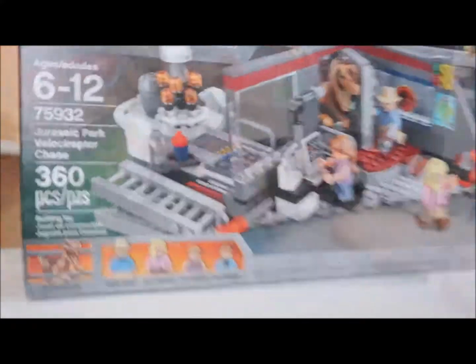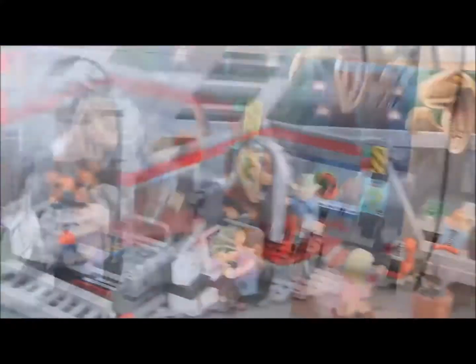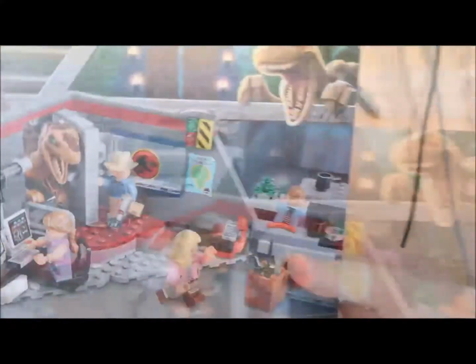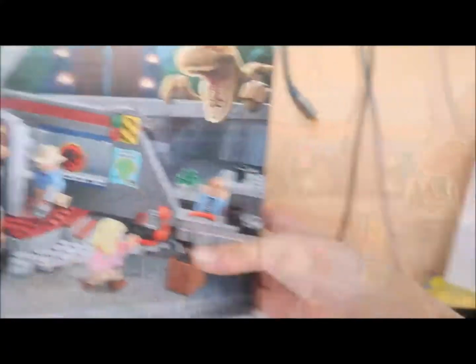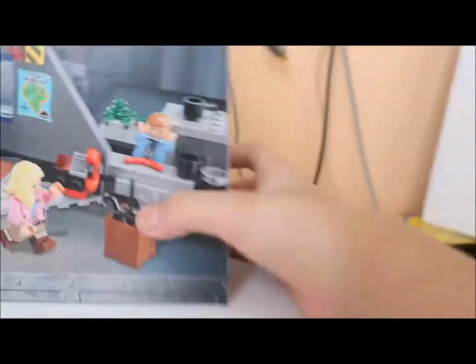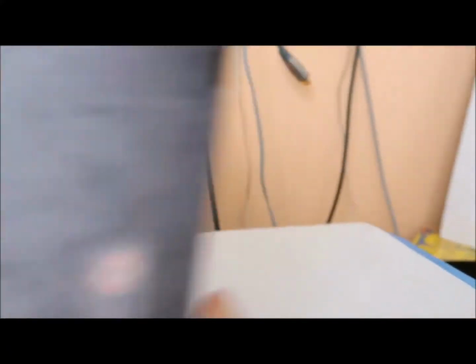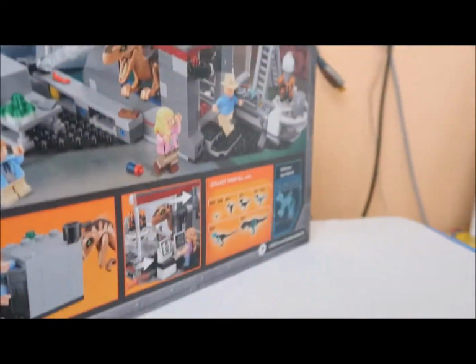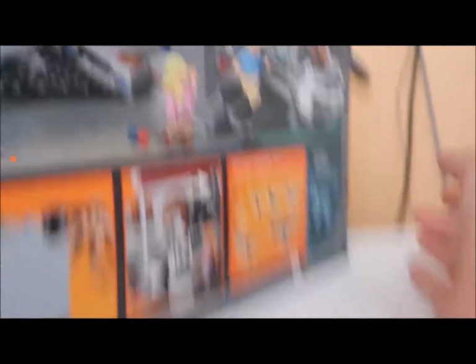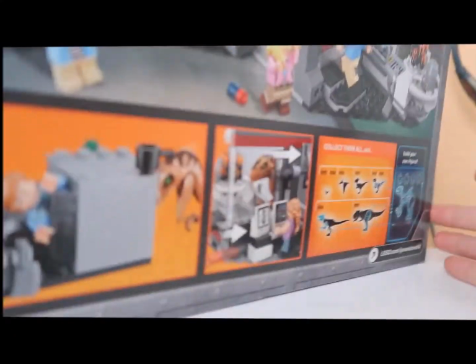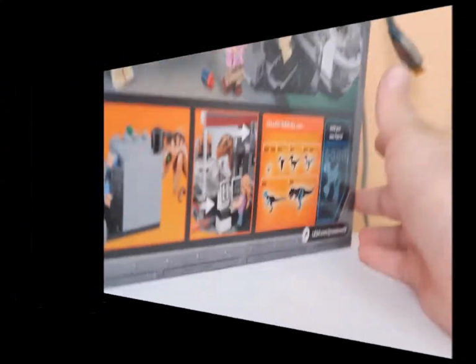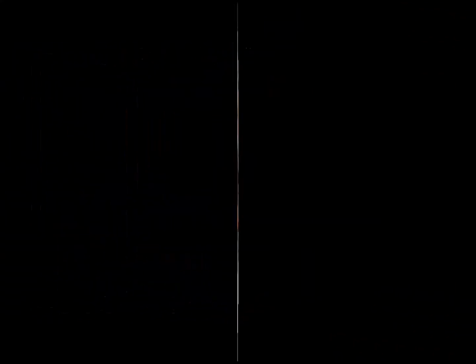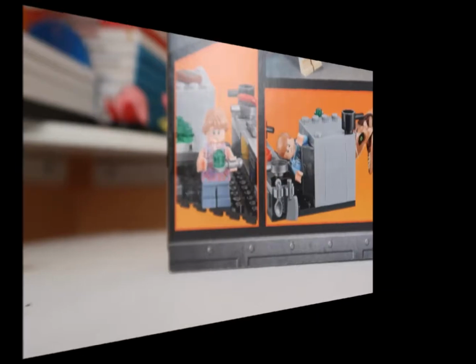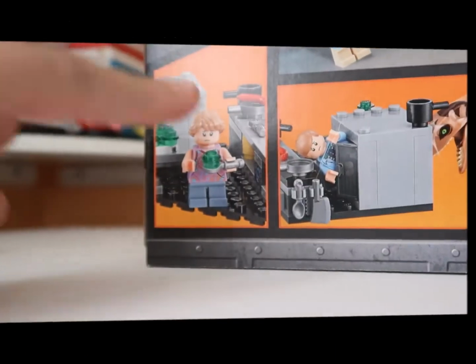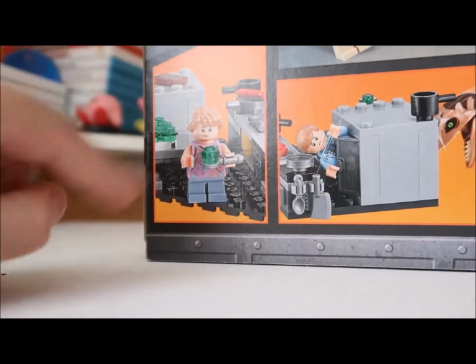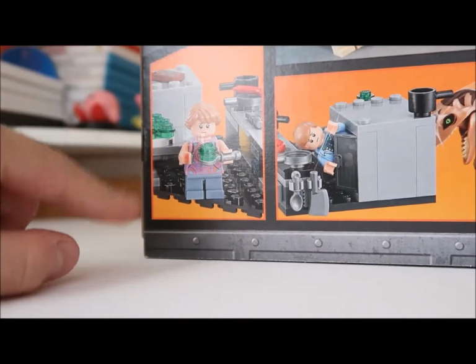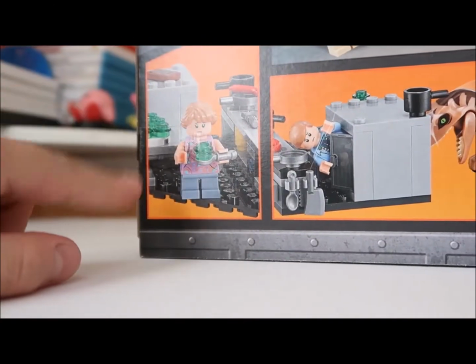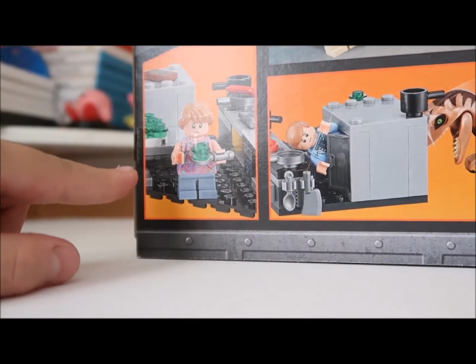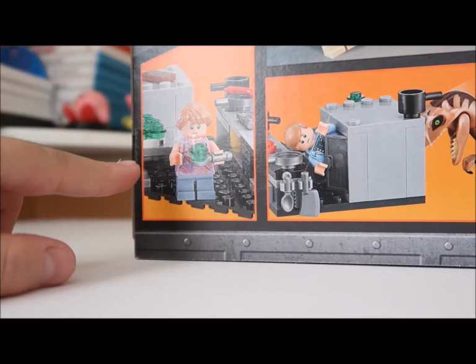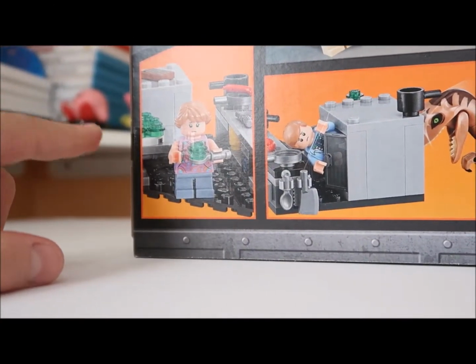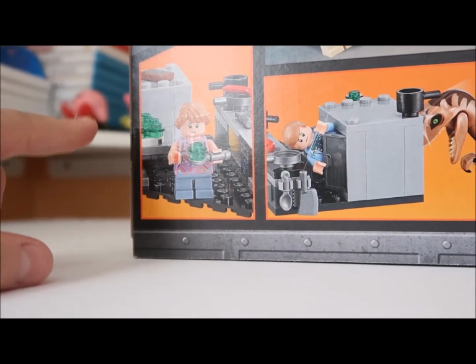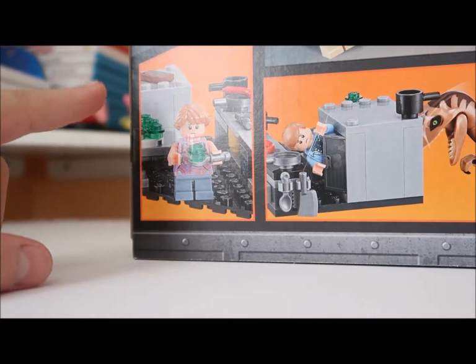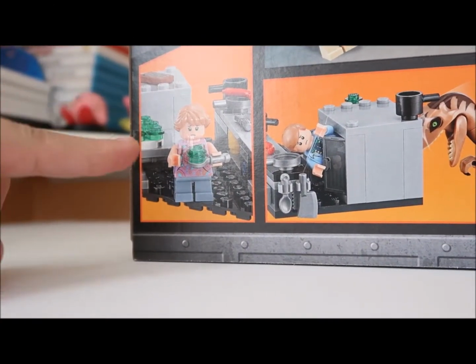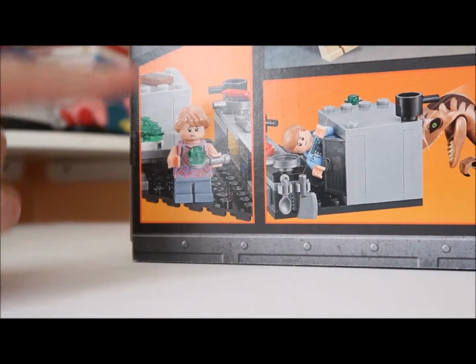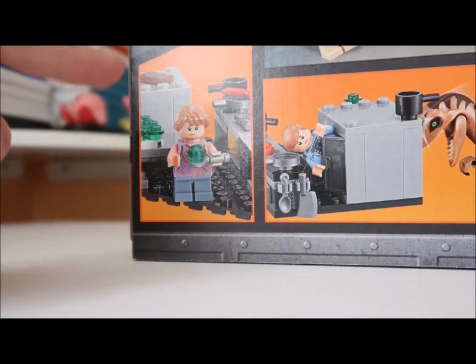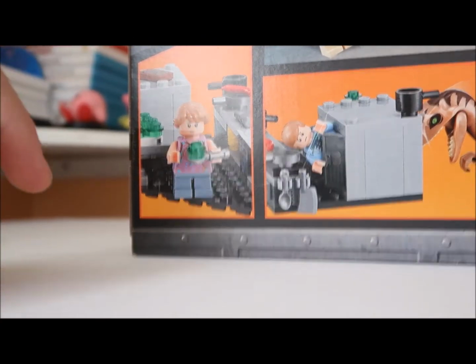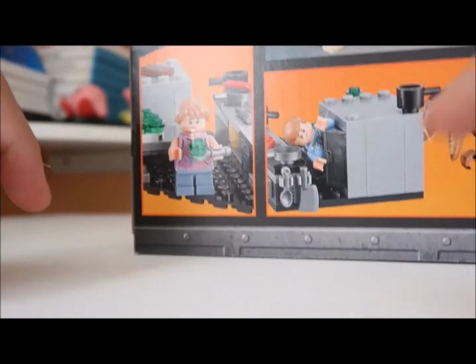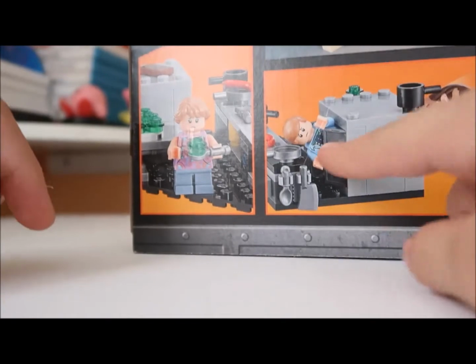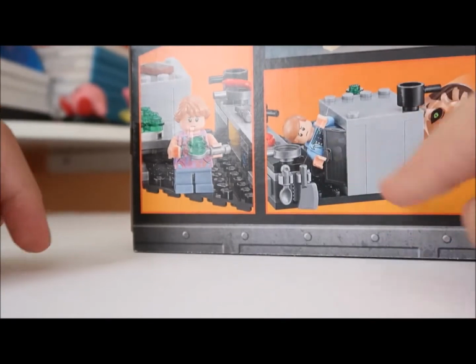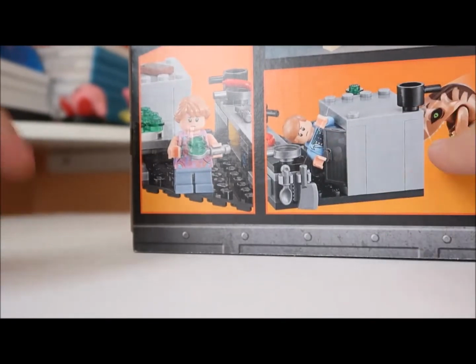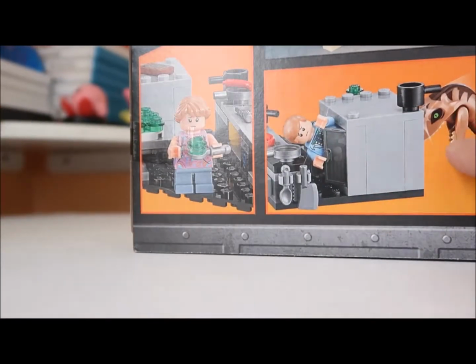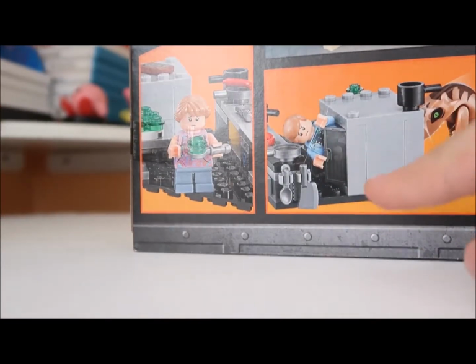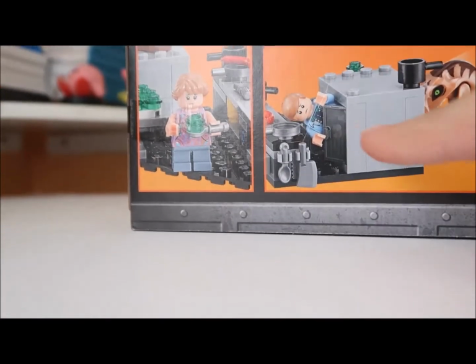Anyways, this is the front of the box. Time to go to the front of the box. Anyways, she's eating, I think, some Jell-O - the green stuff. He's hiding from the Velociraptor.